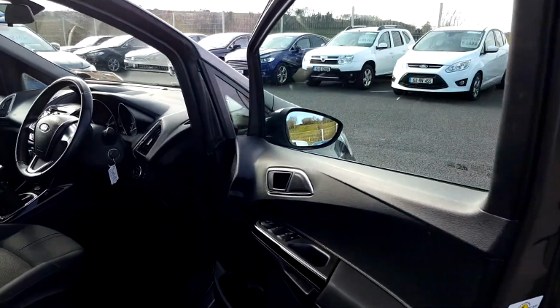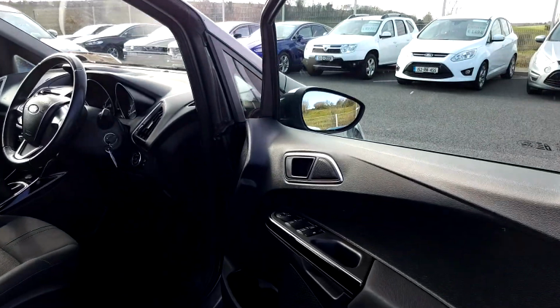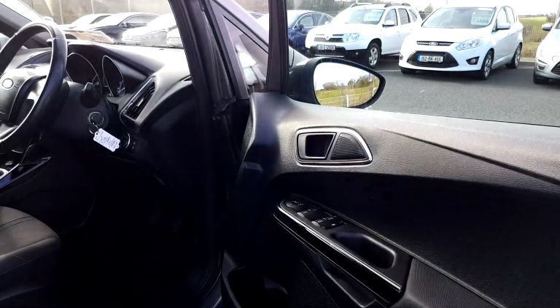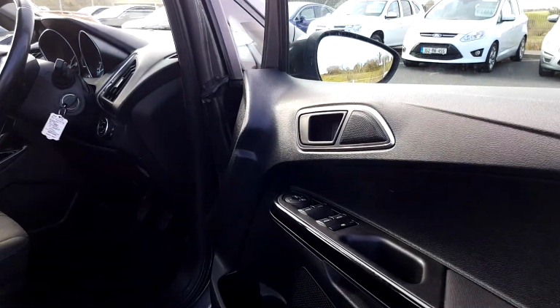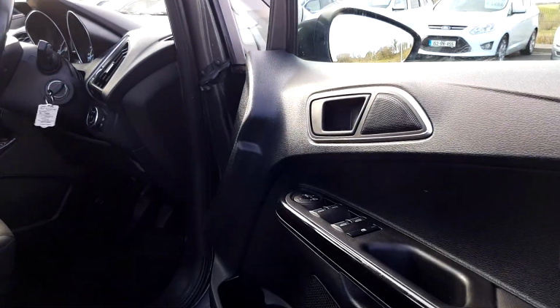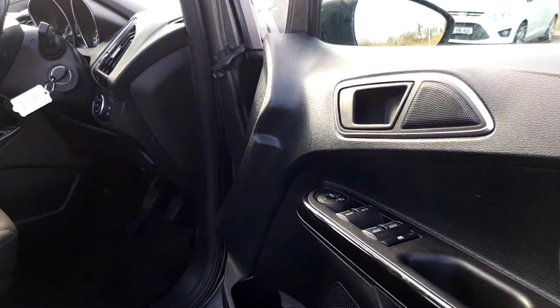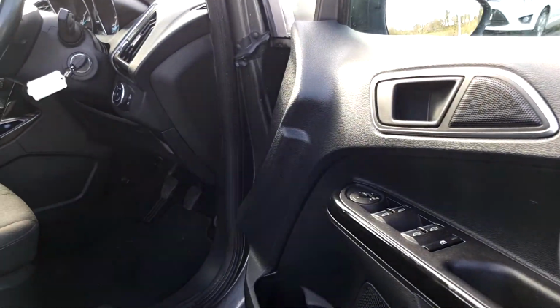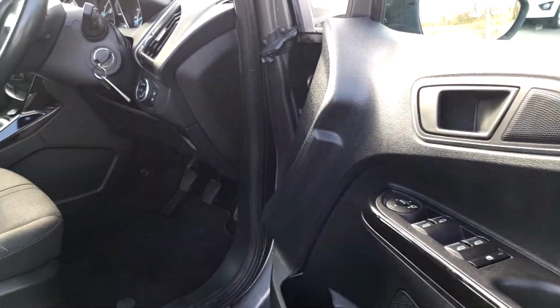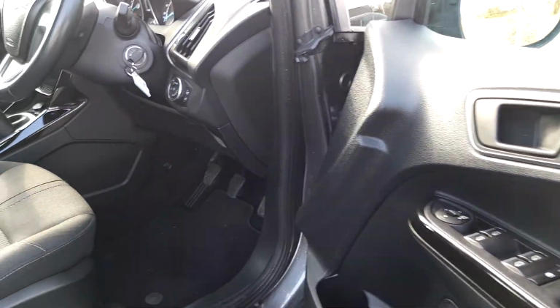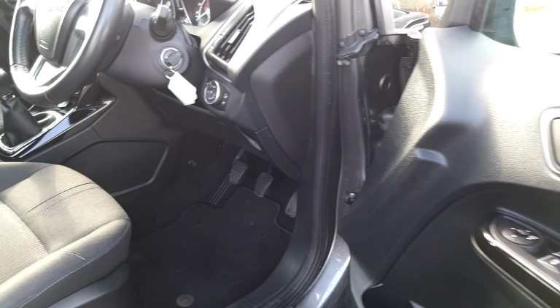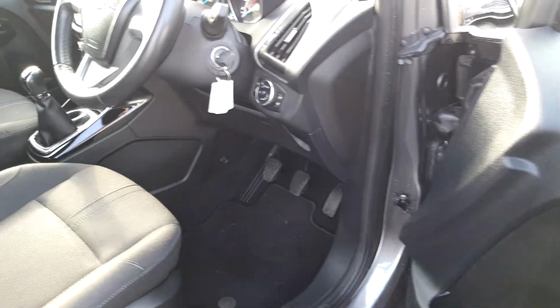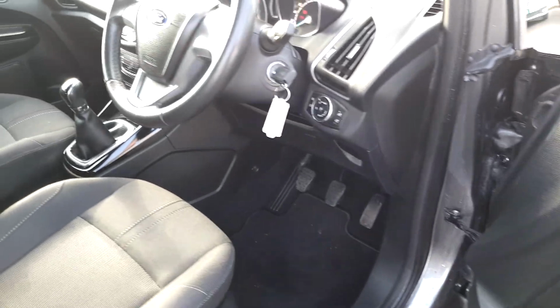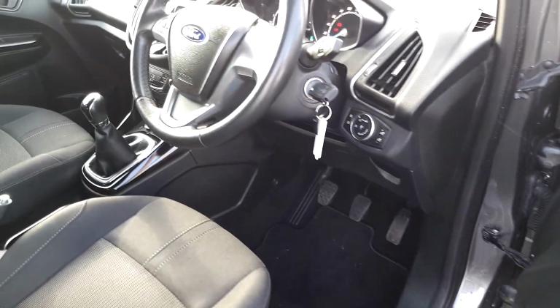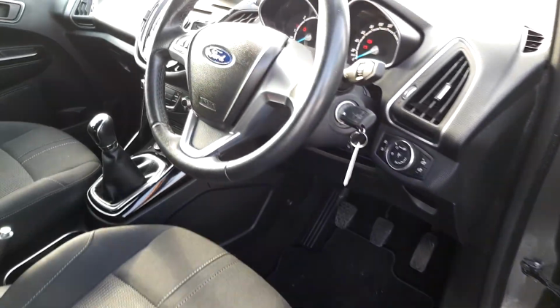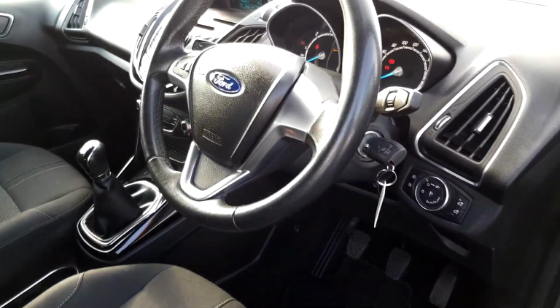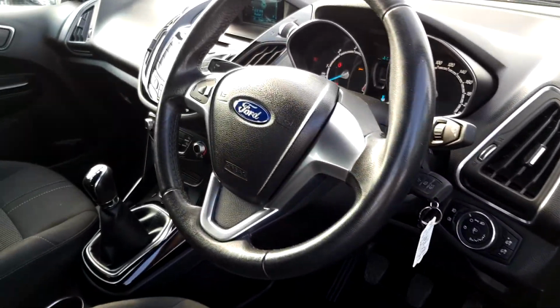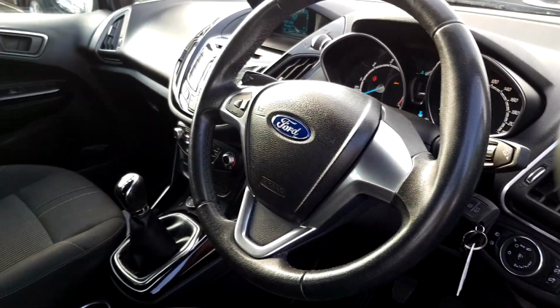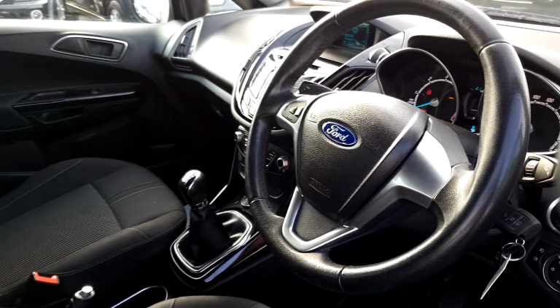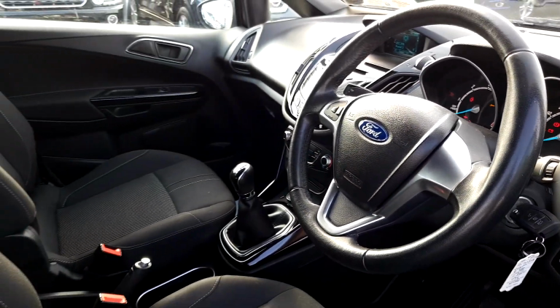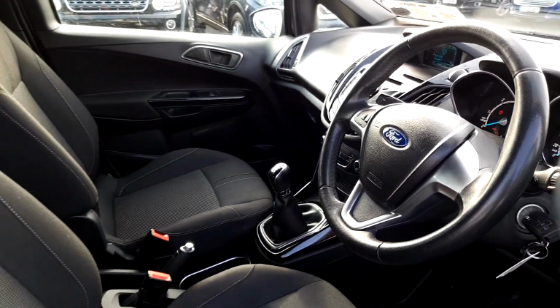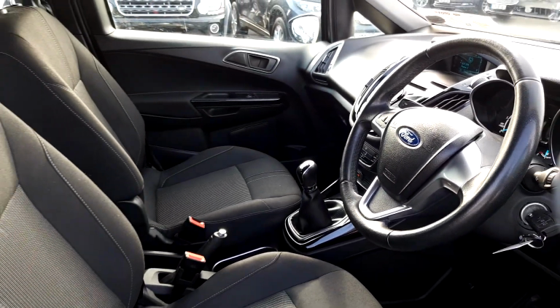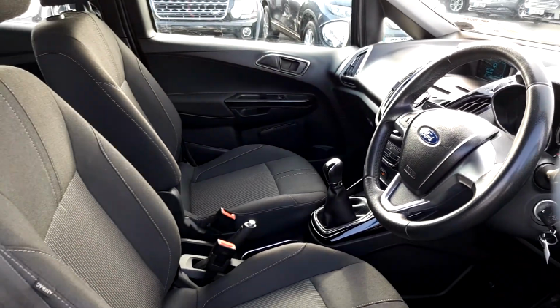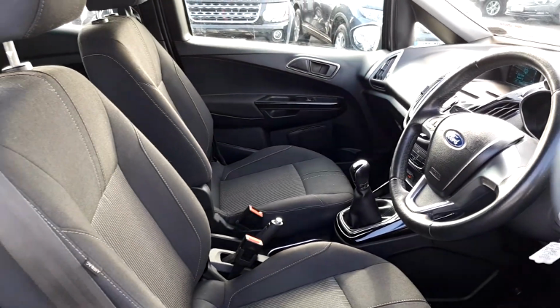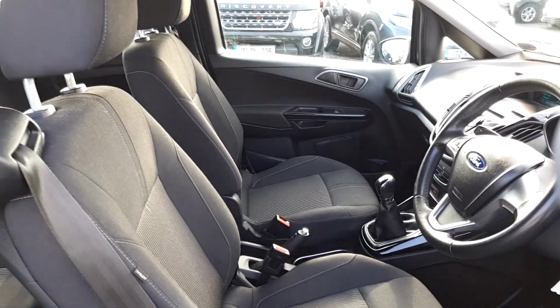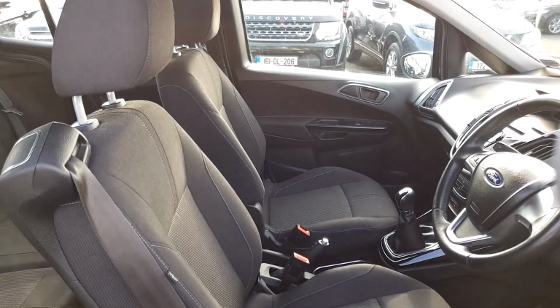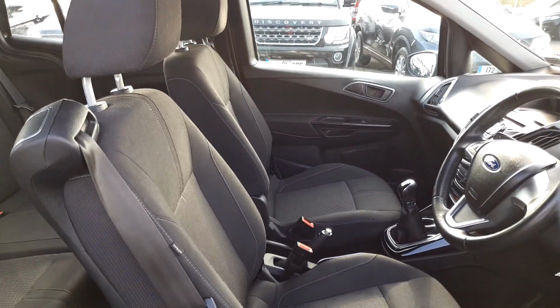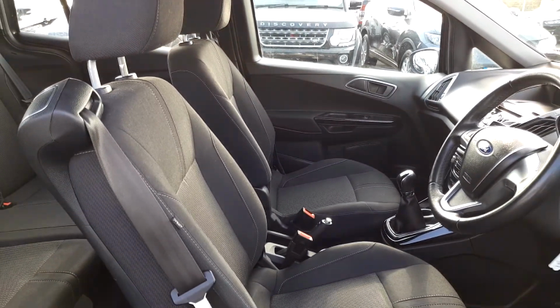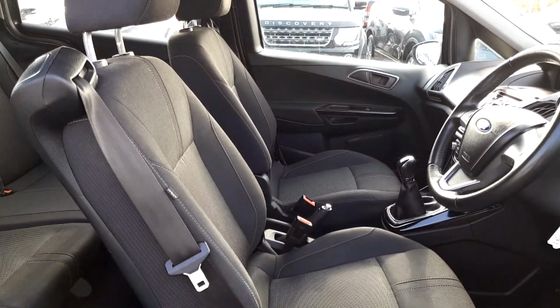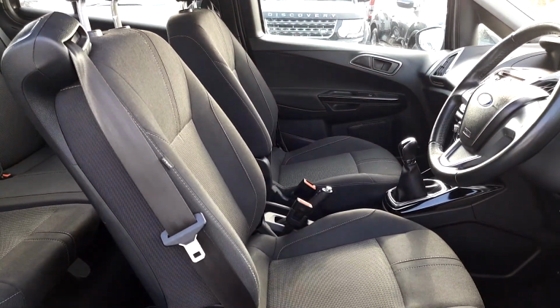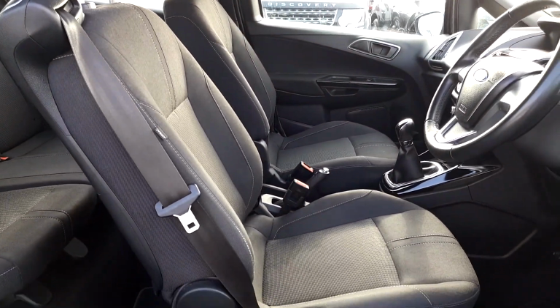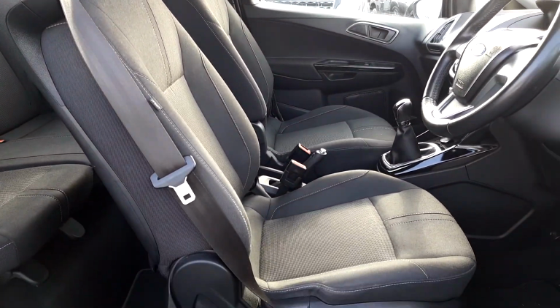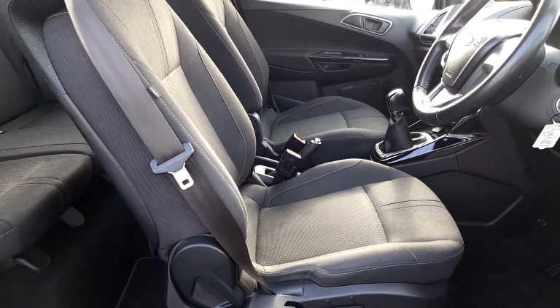Moving into the driver's cabin: front and rear electric windows, electric folding mirrors, a very ergonomic and clean cabin, height-adjustable driver's seat, and finishing grey cloth upholstery.